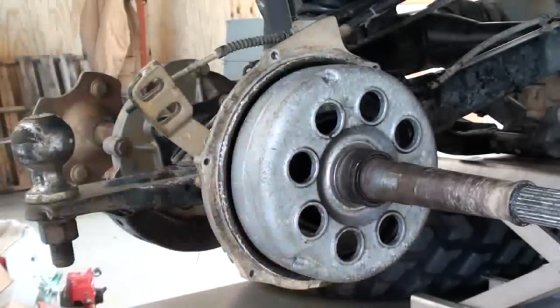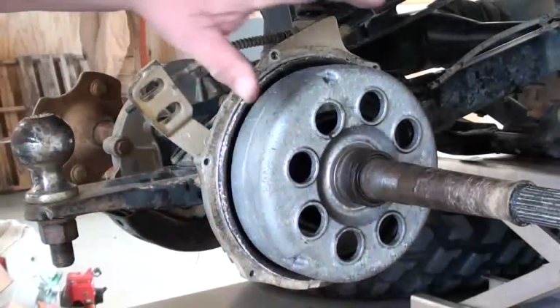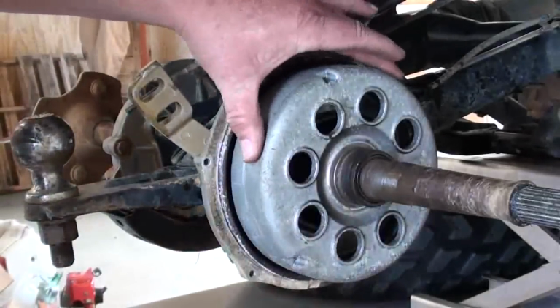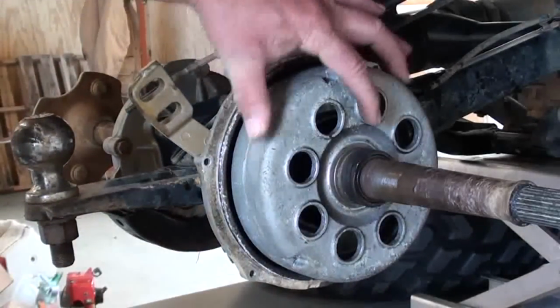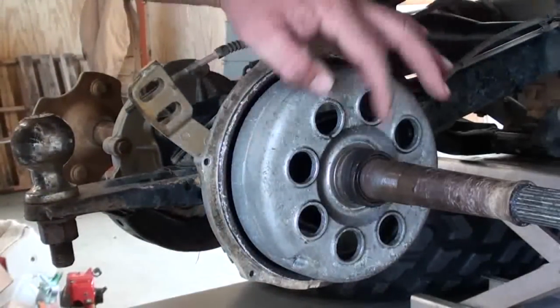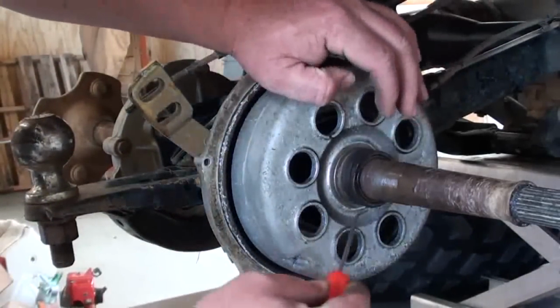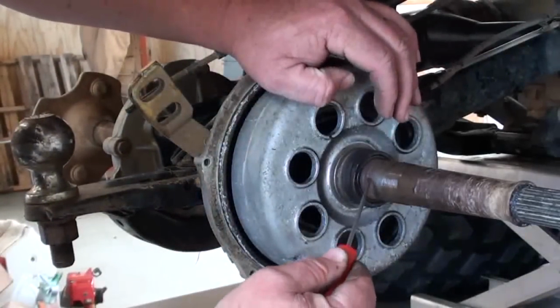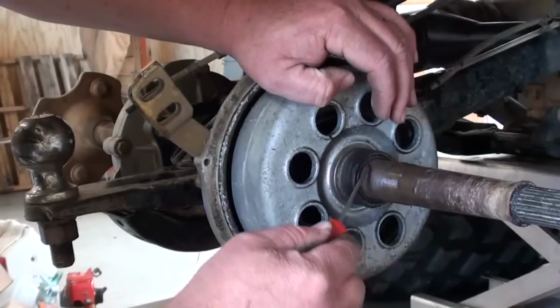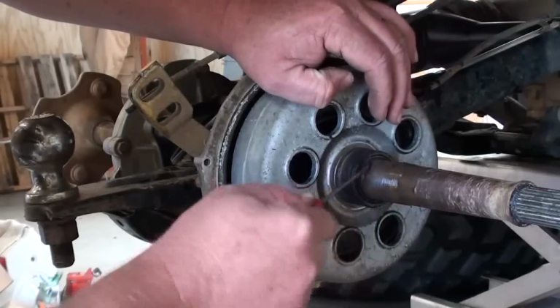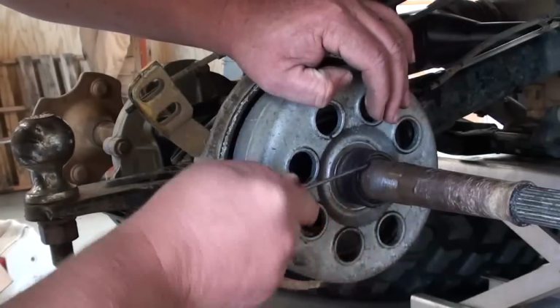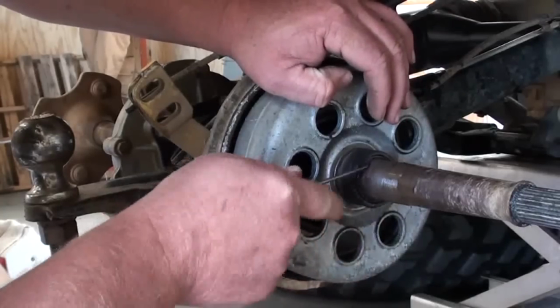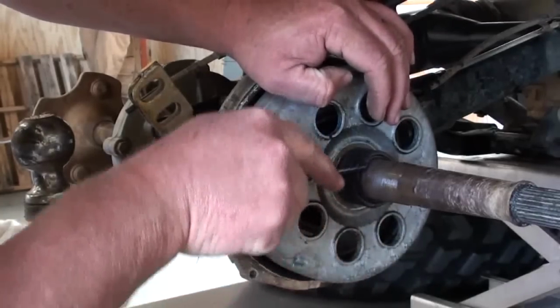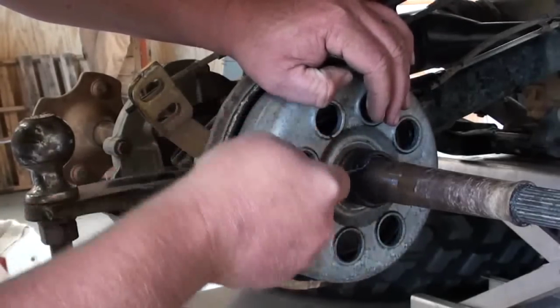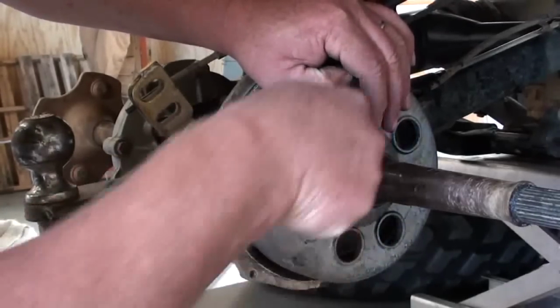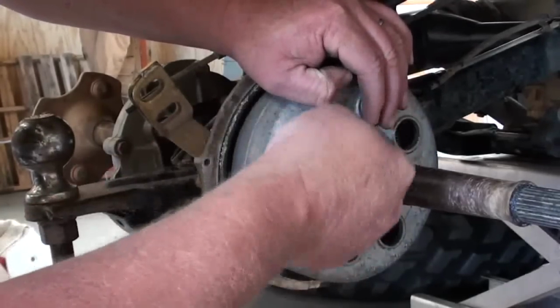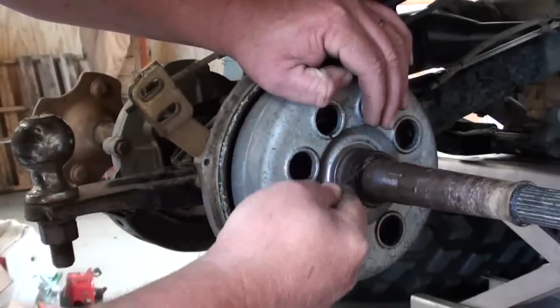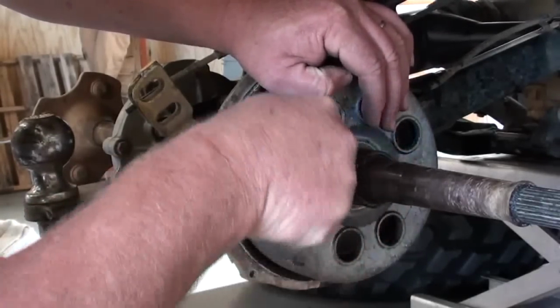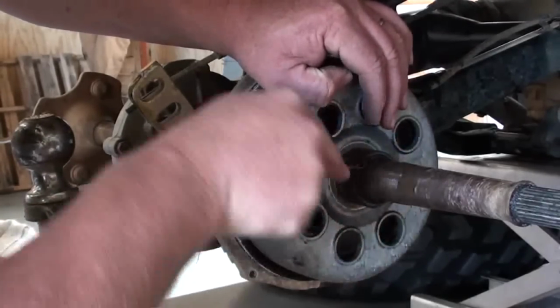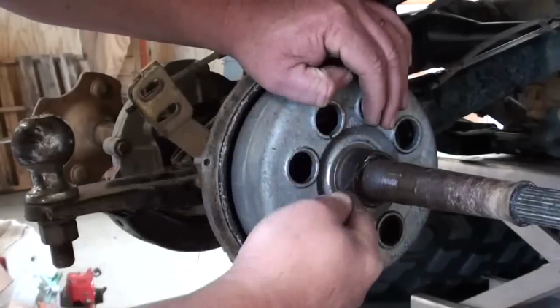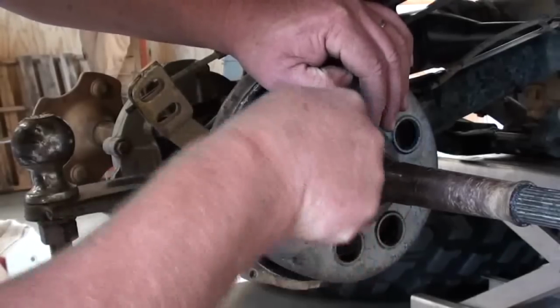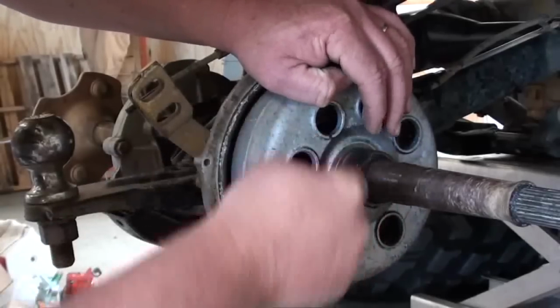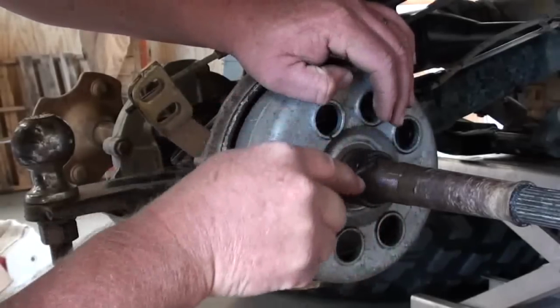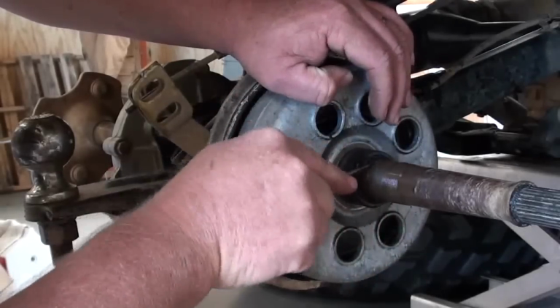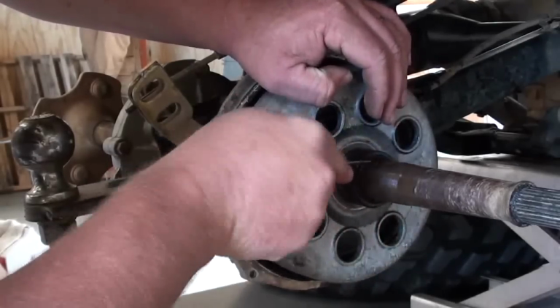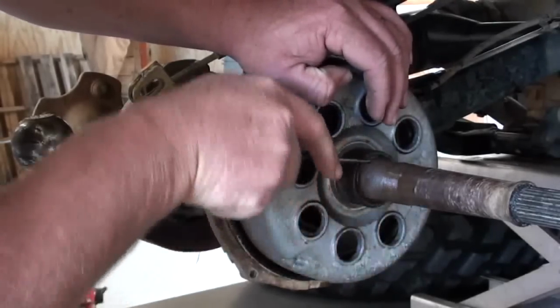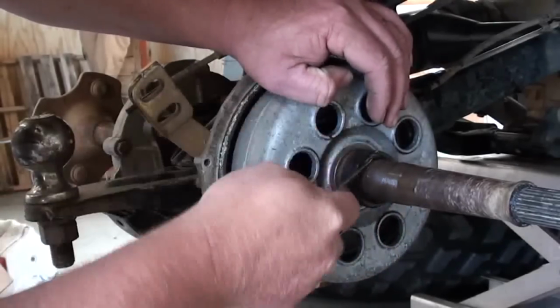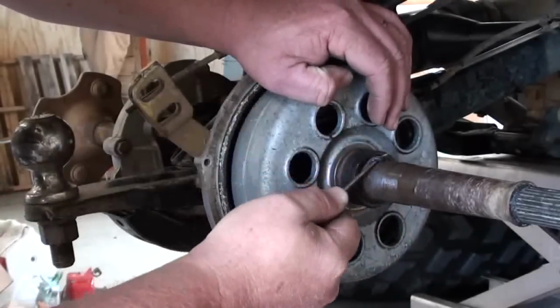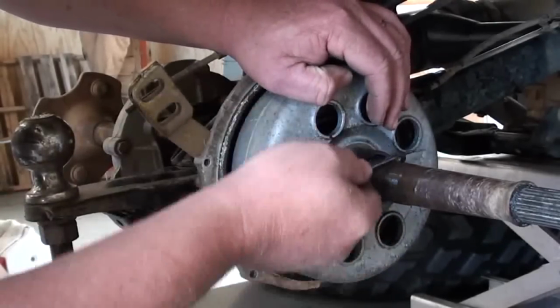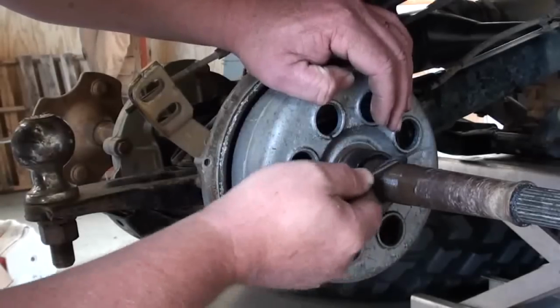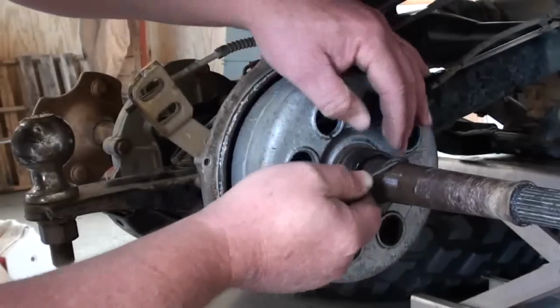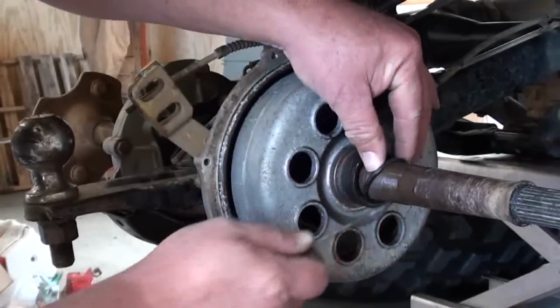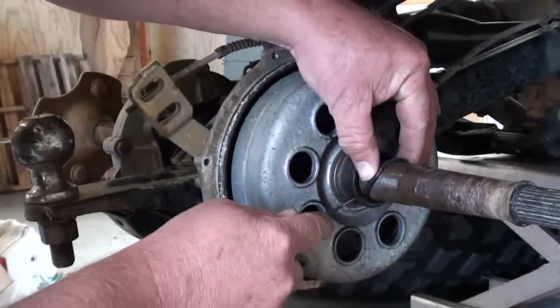We're getting ready to take this brake drum off. There's a little O-ring in here - take a little pick tool, get a little bite on that O-ring, and be sure to pull that out of there, because otherwise that drum is not going to want to come off.